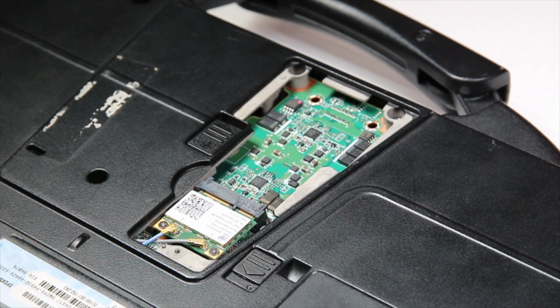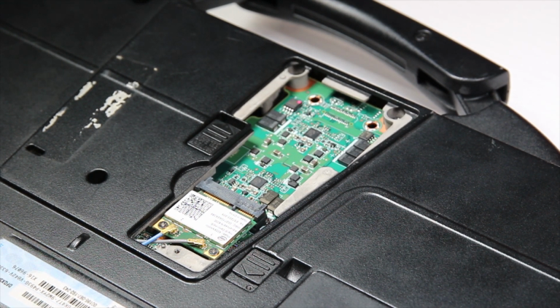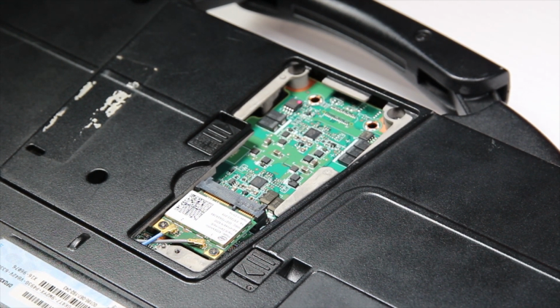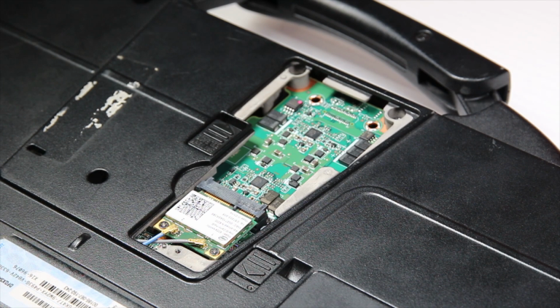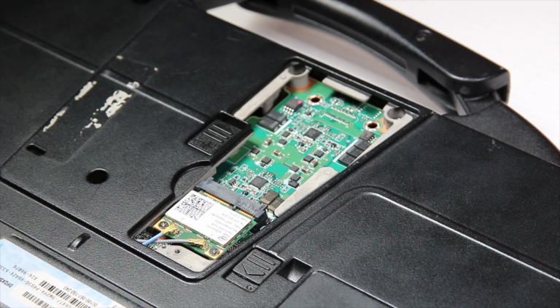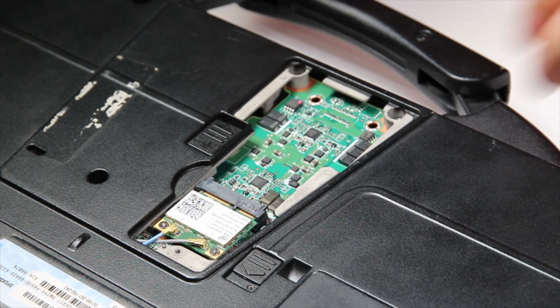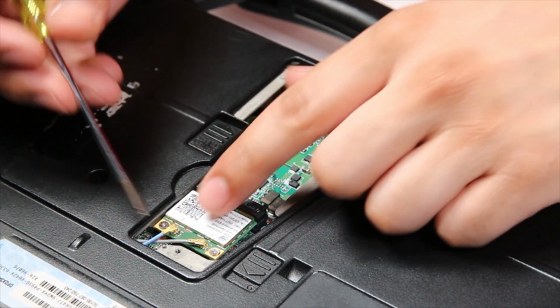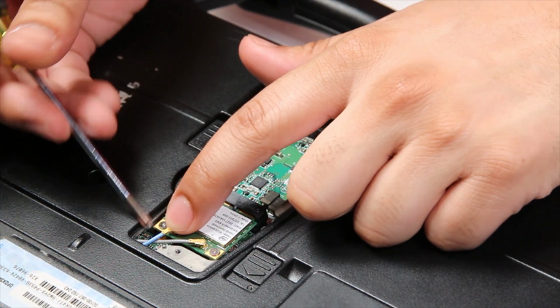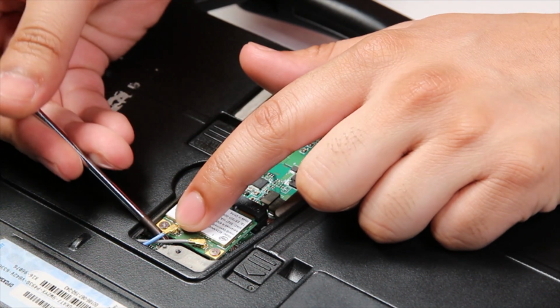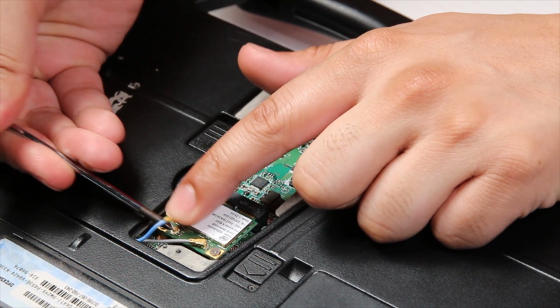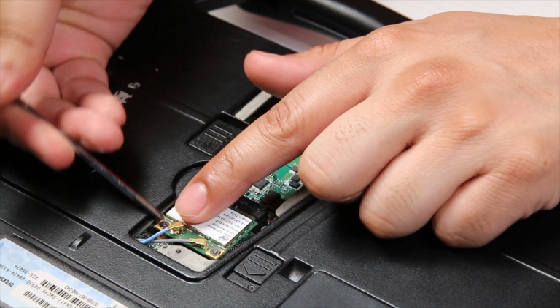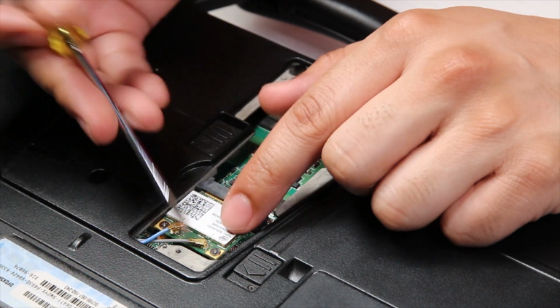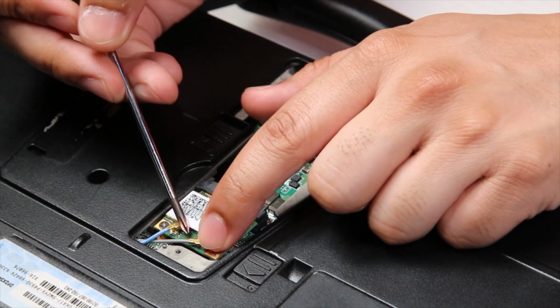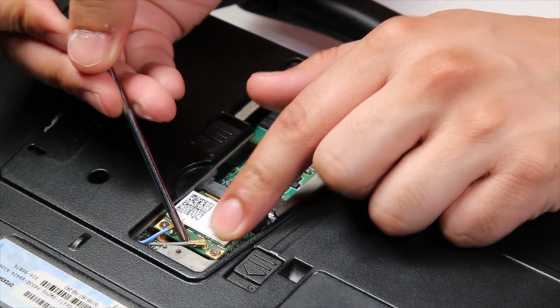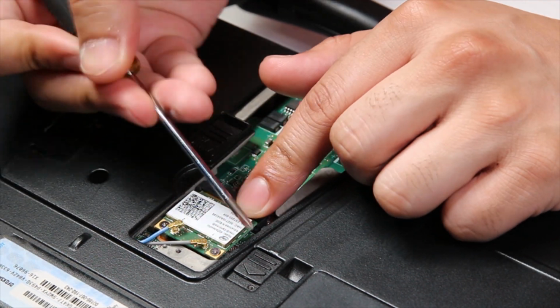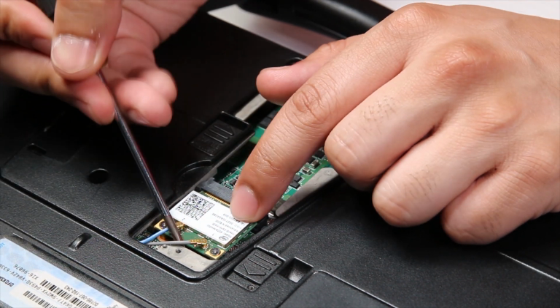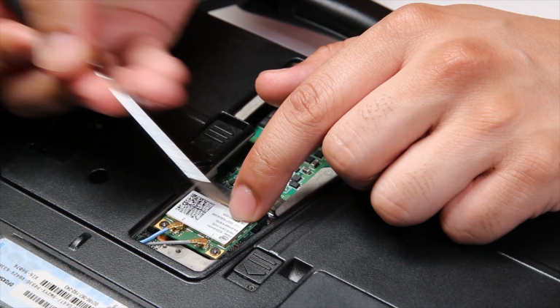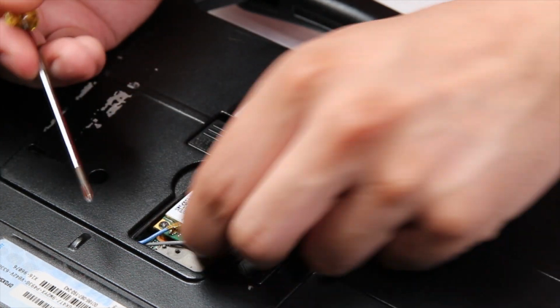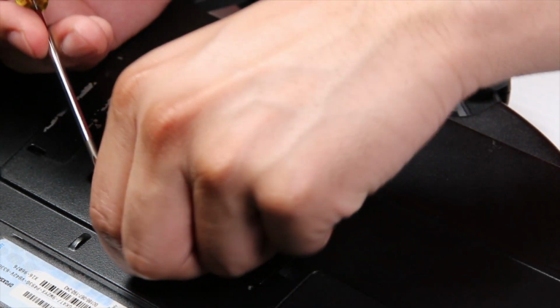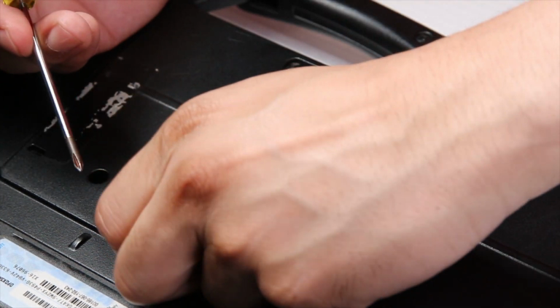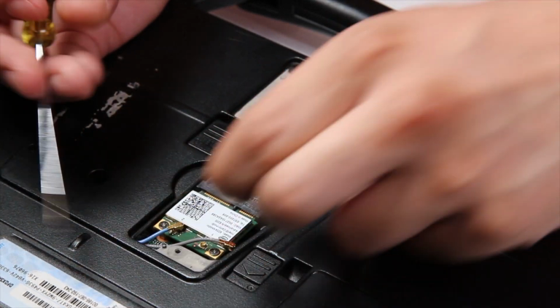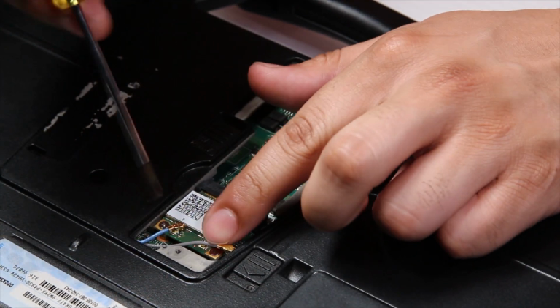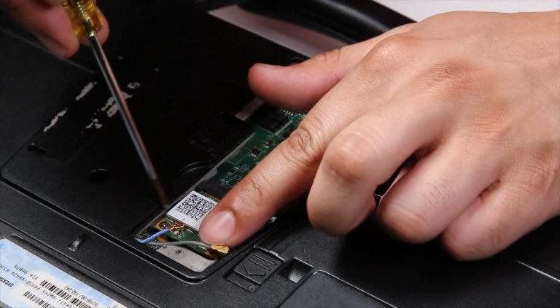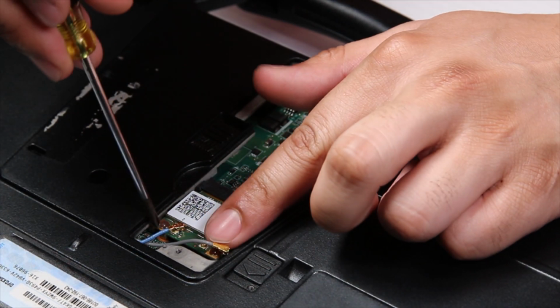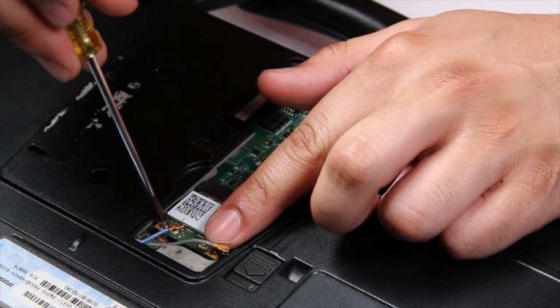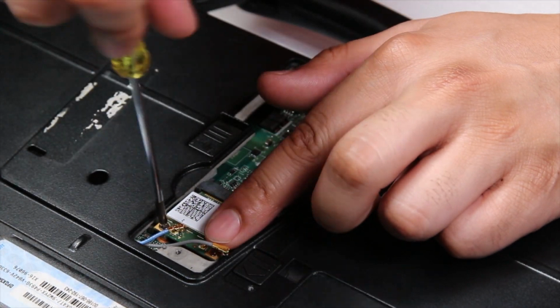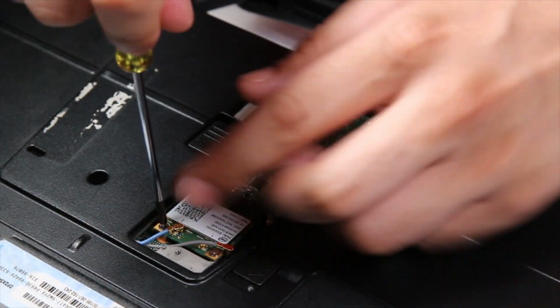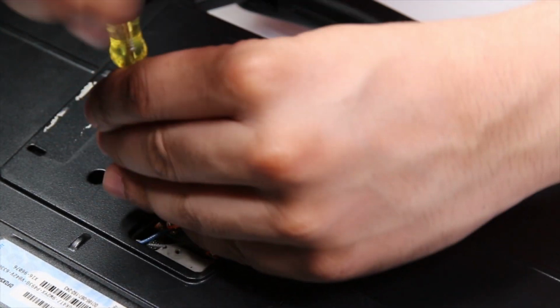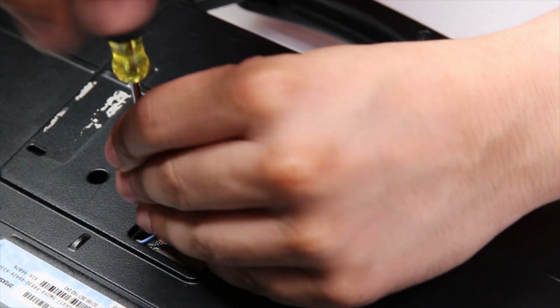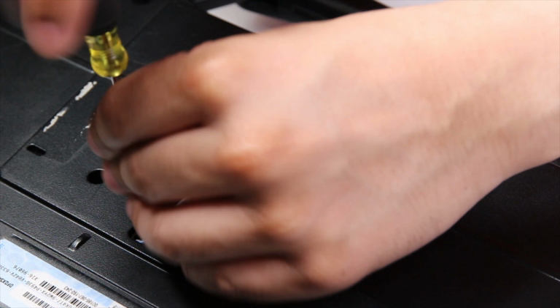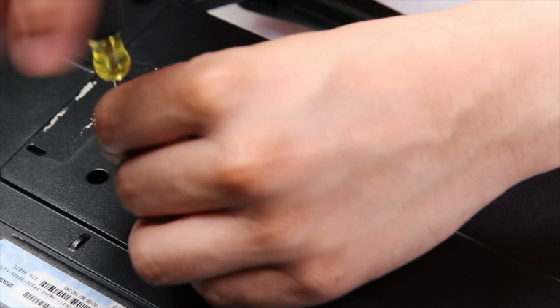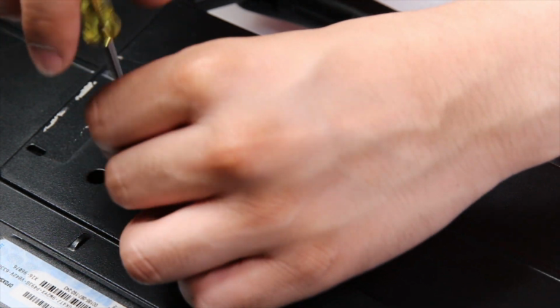And now that it's exposed you want to separate the two colored connectors. Be careful not to break those. Then remove the two screws that are on the actual card.